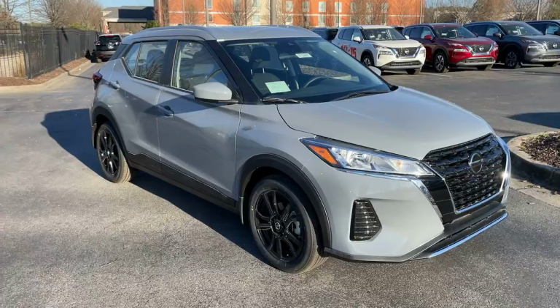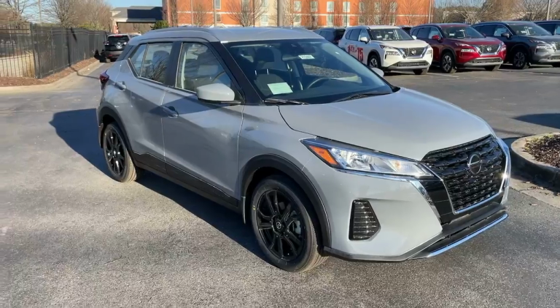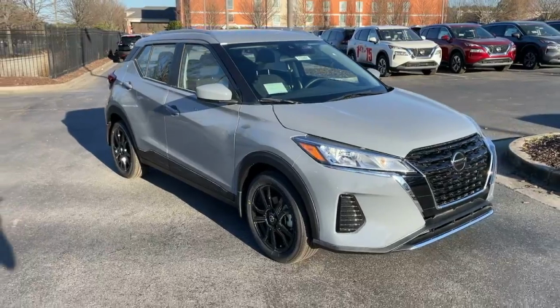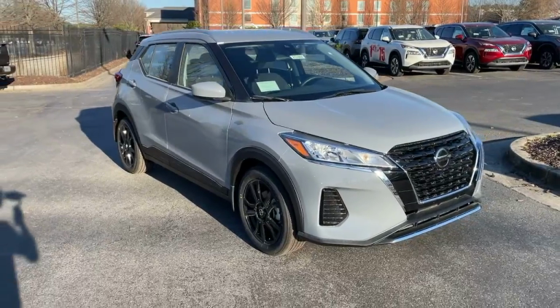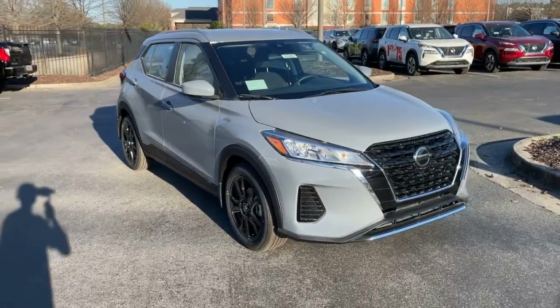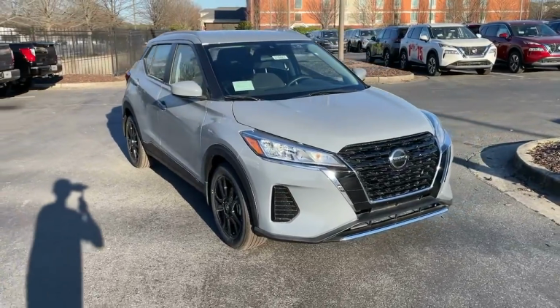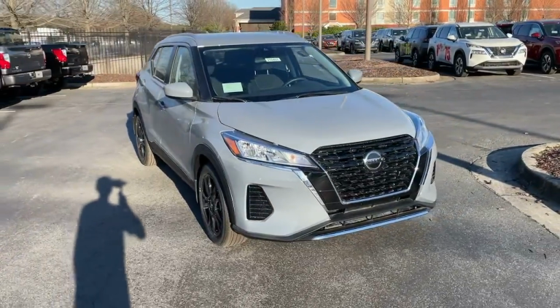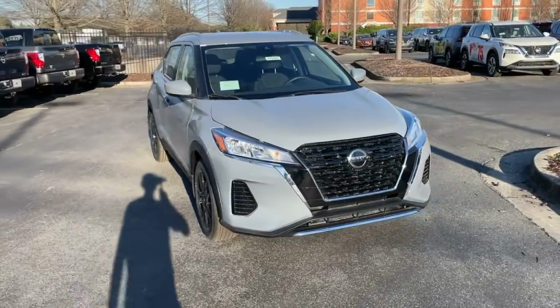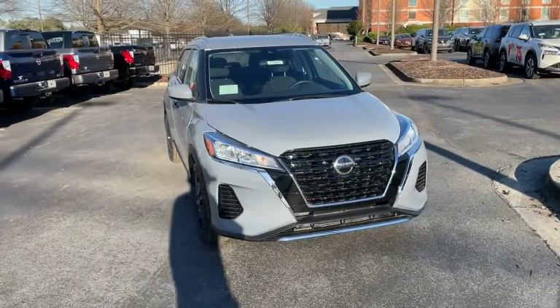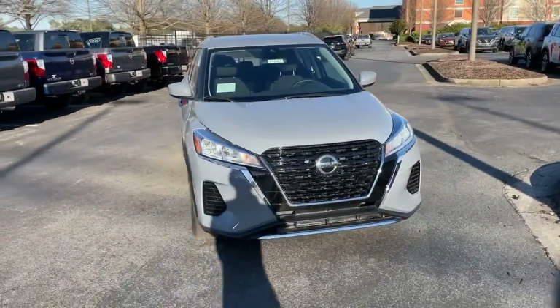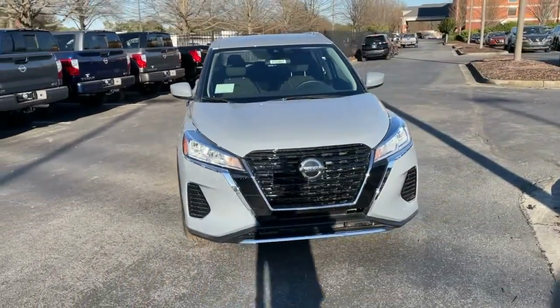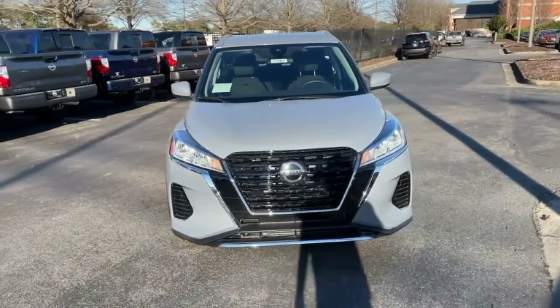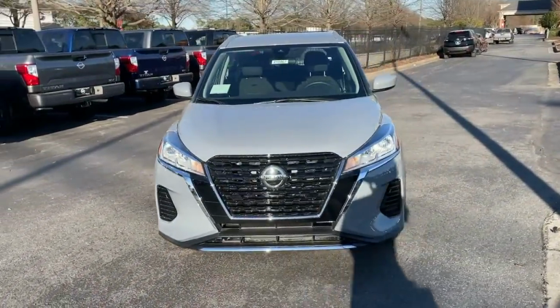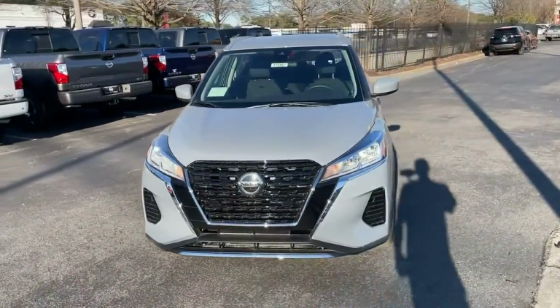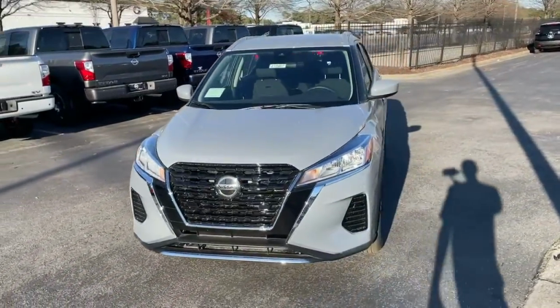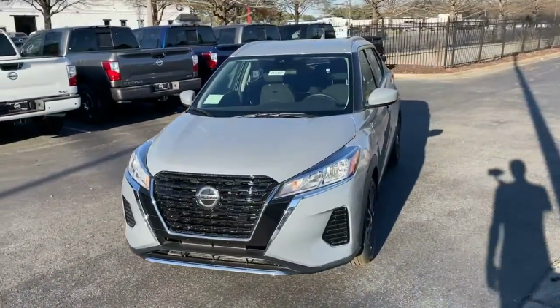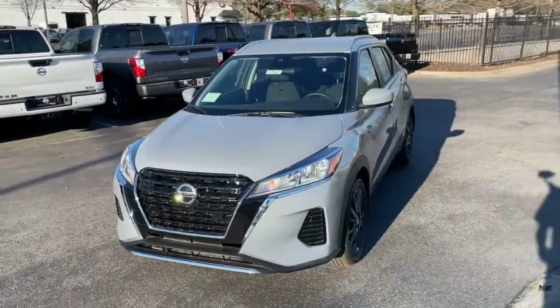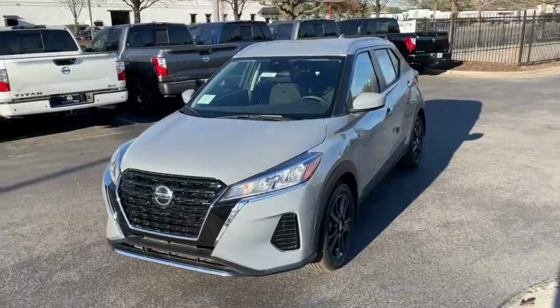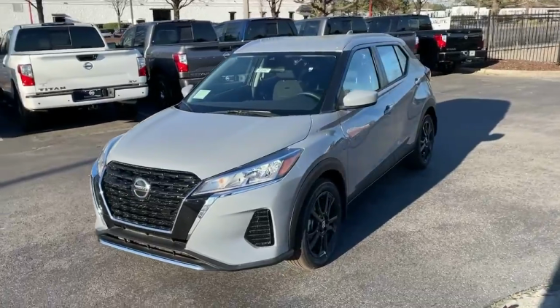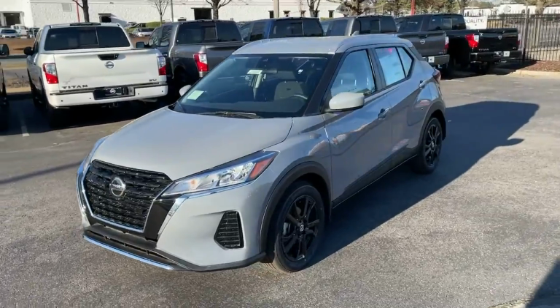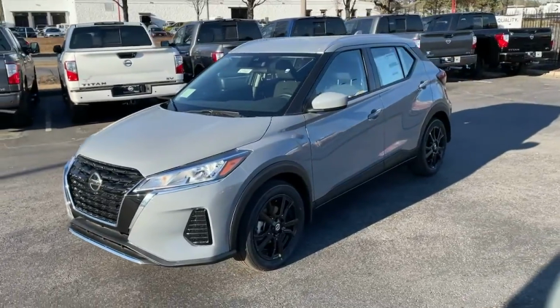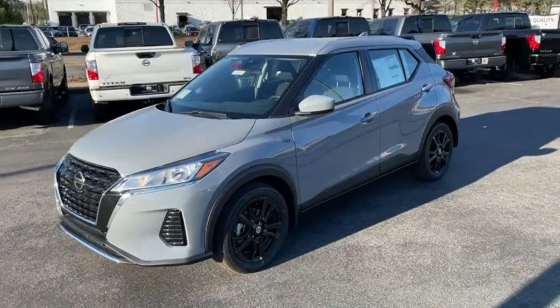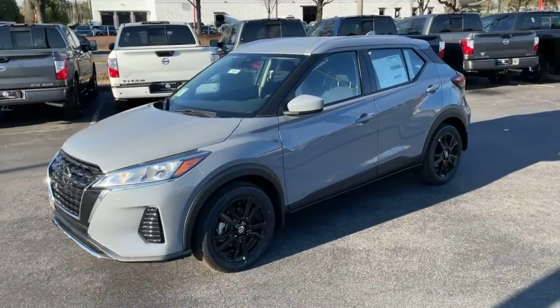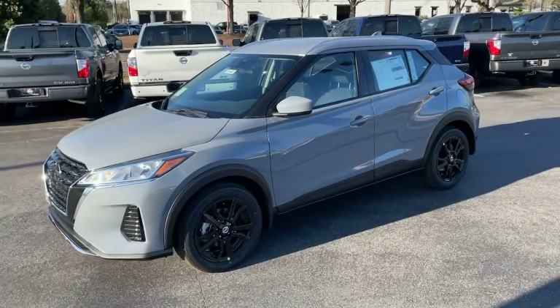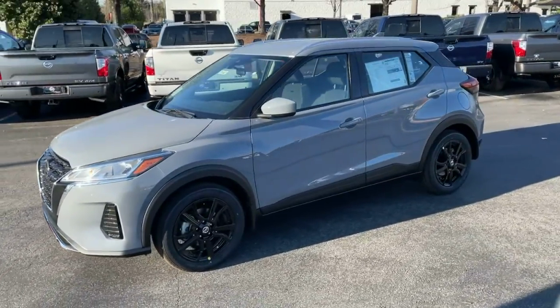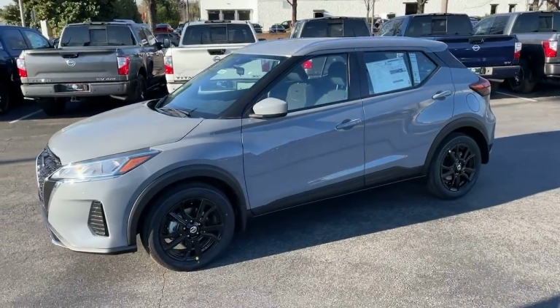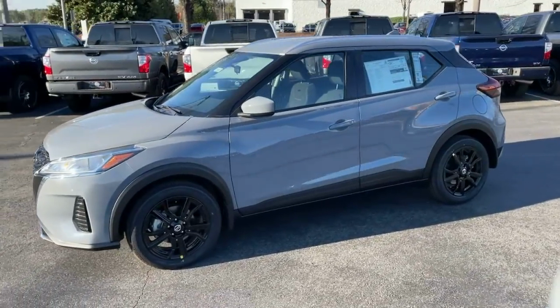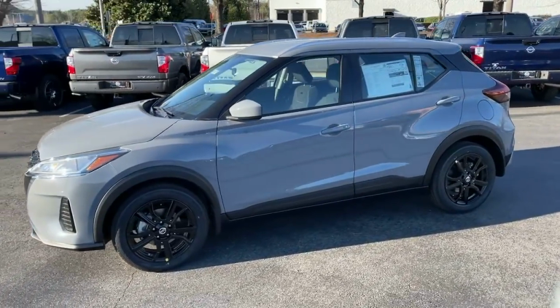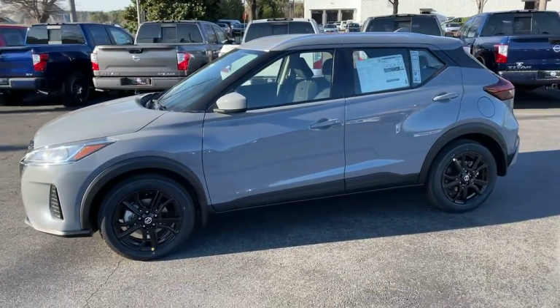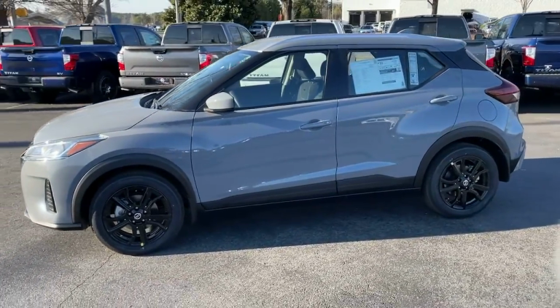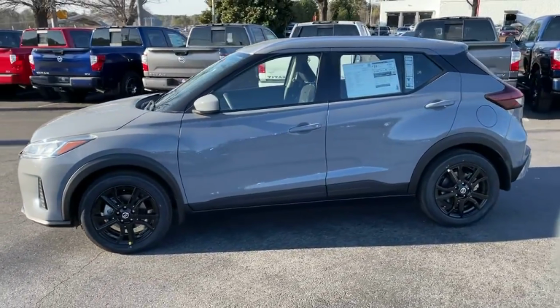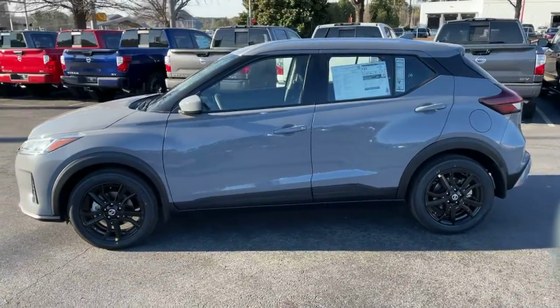This could be the car for you. The 2021 Nissan Kicks. This Nissan Kicks packs a lot of fun into an efficient compact package.